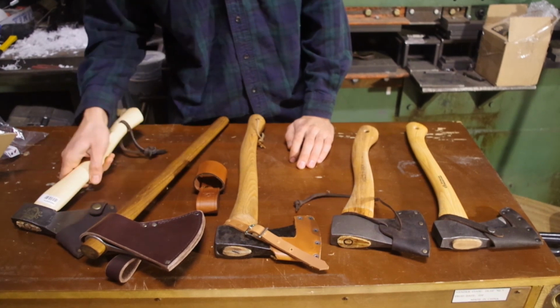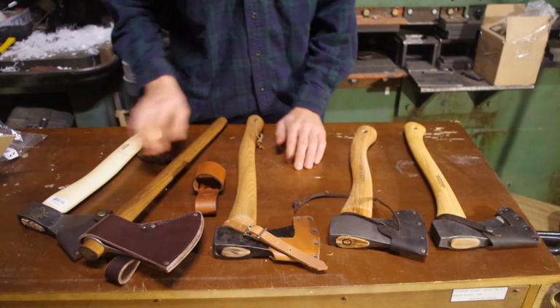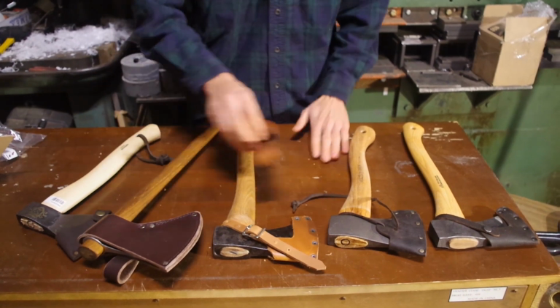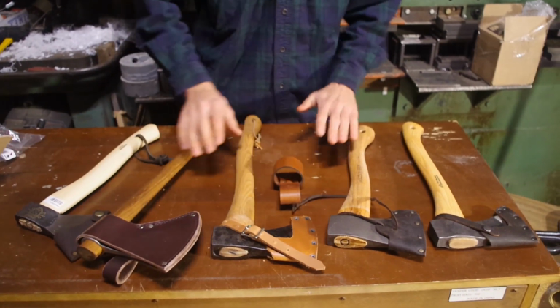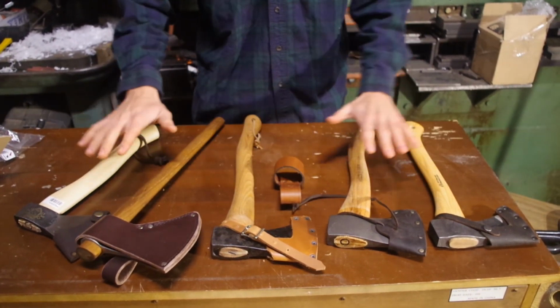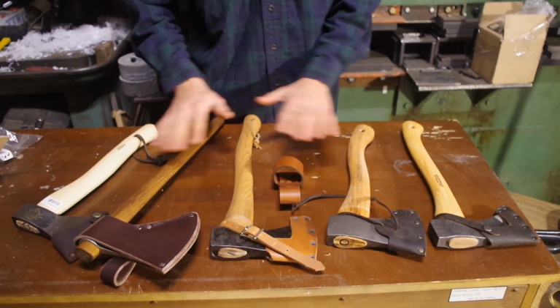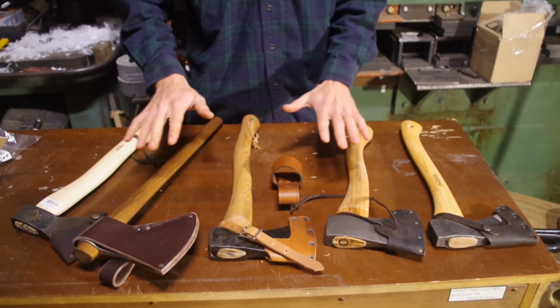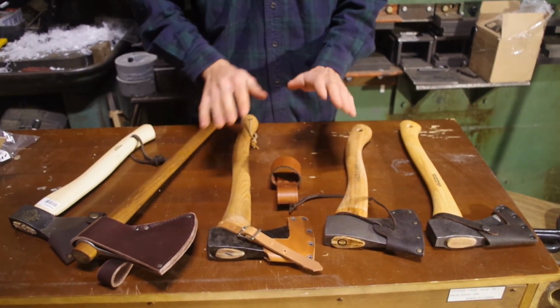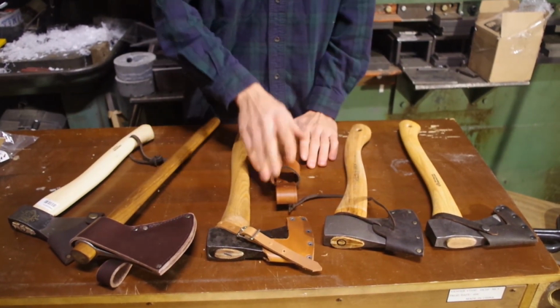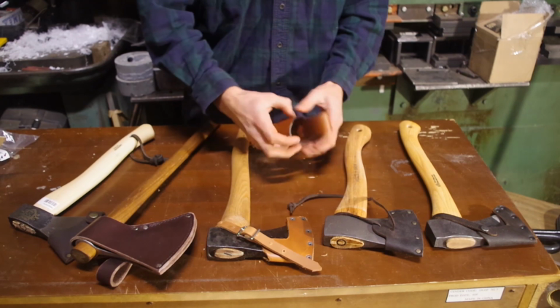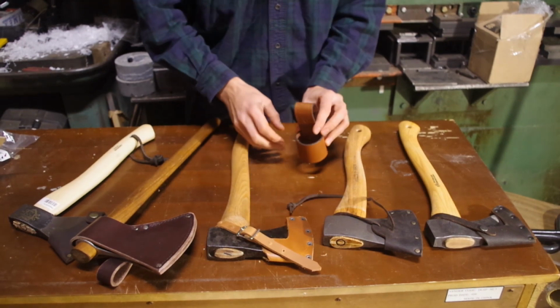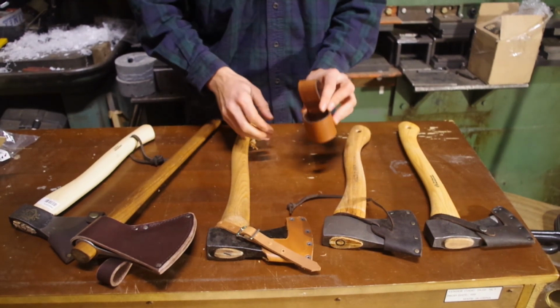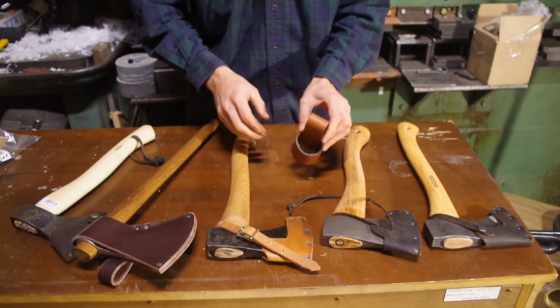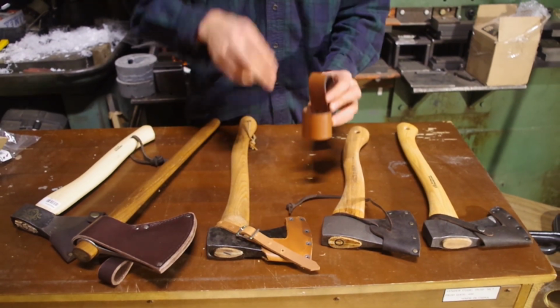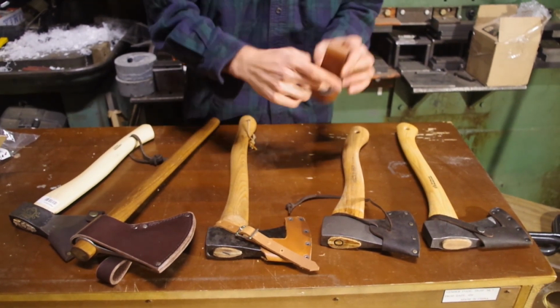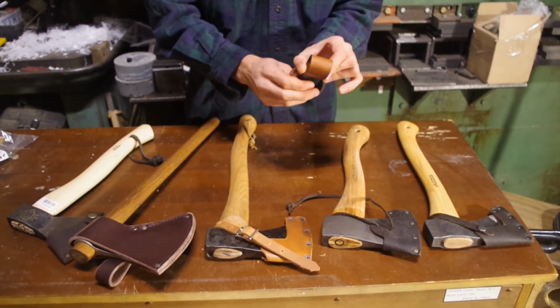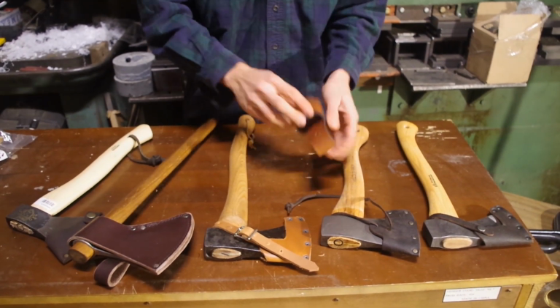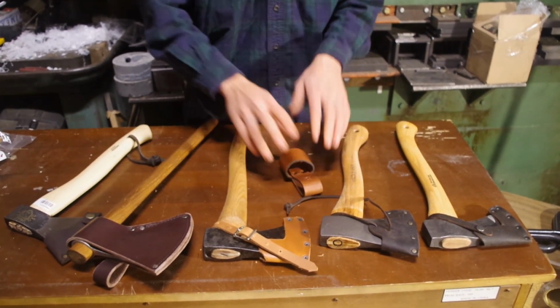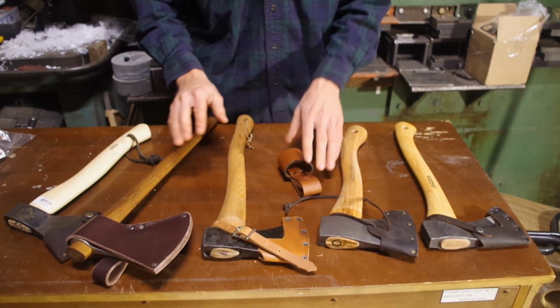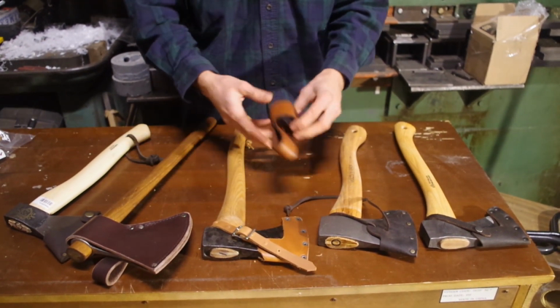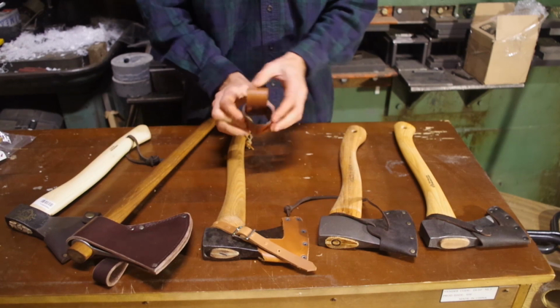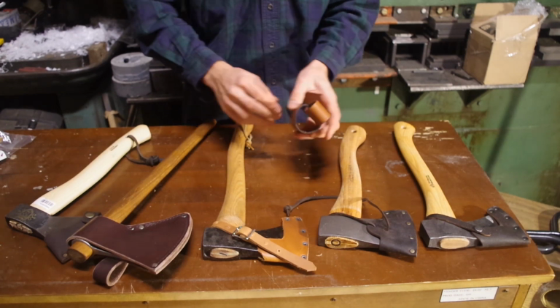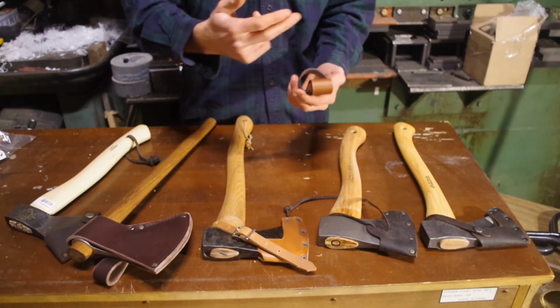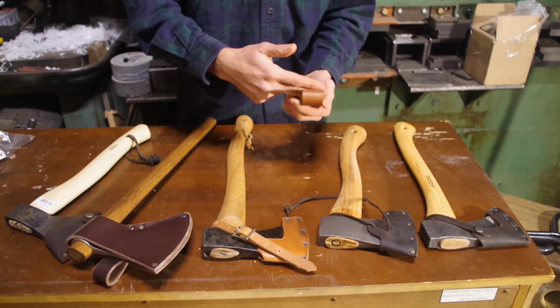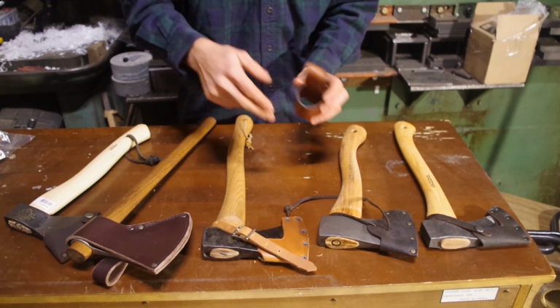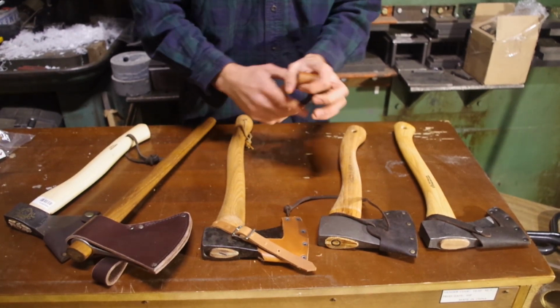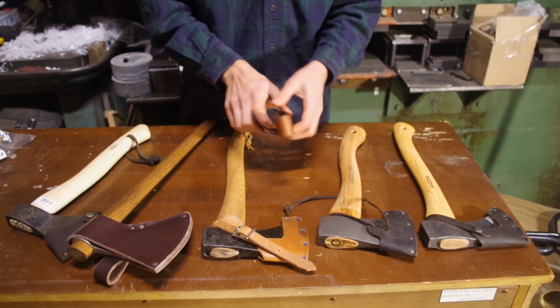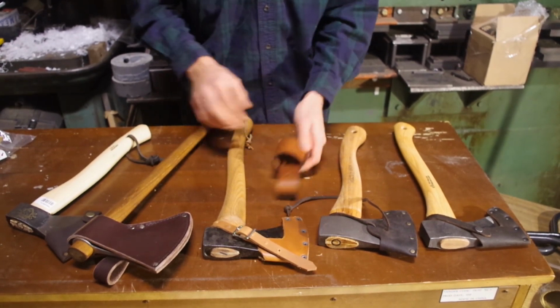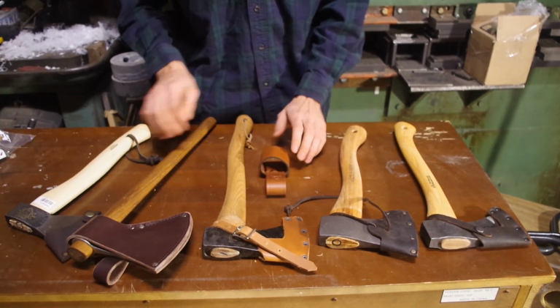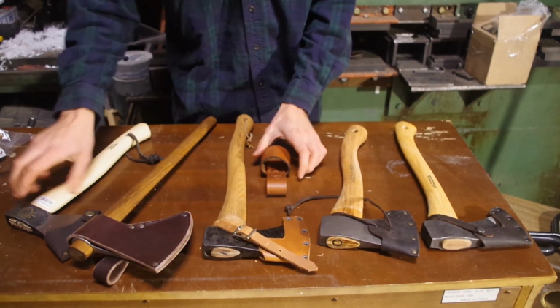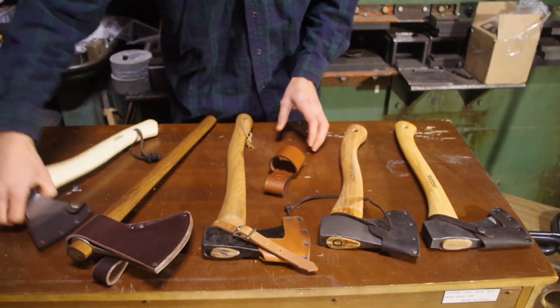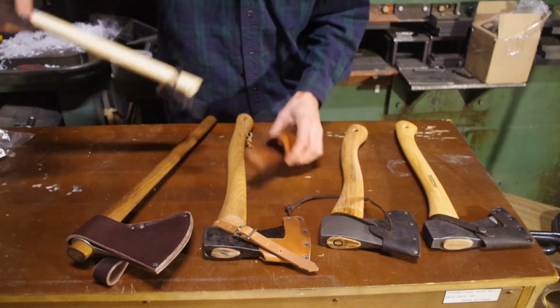So we're going to look at how it does with different hatchets we have. You do not want to use this with a great big axe — it won't fit through. So if you want to call us, we can check out any axe you're buying from us and see if it'll fit through. It's a pretty neat idea.